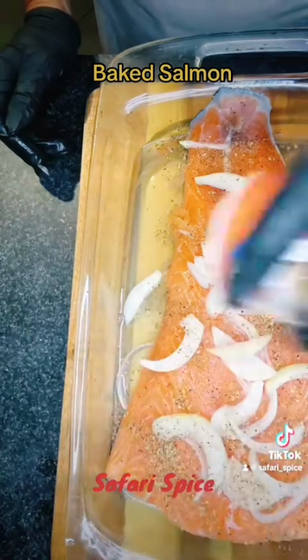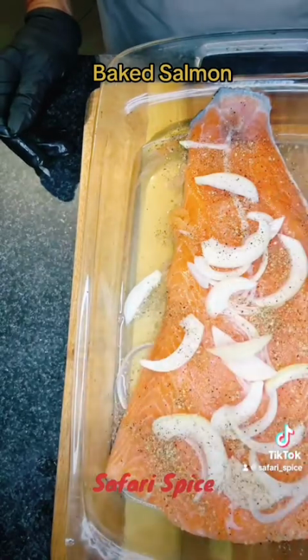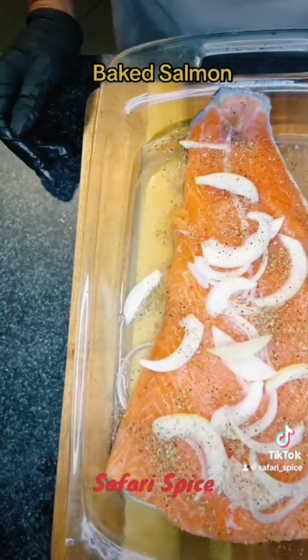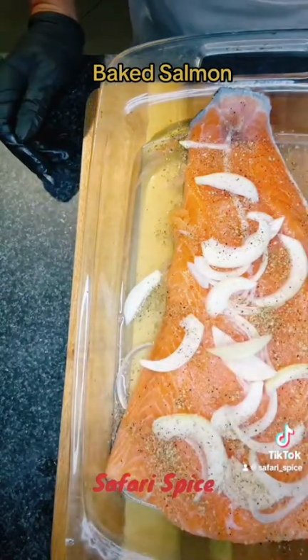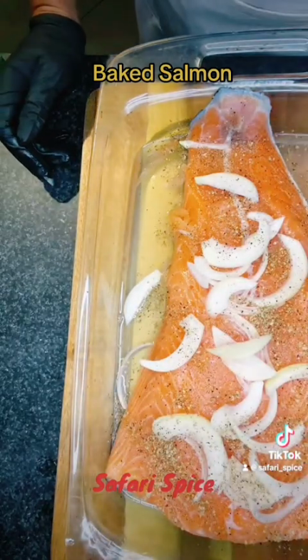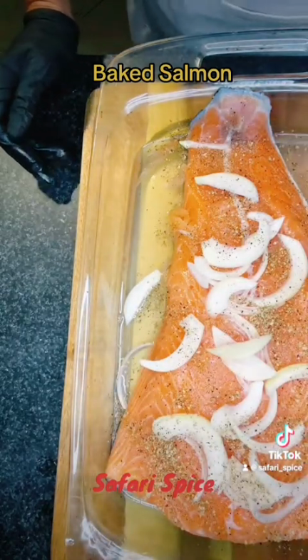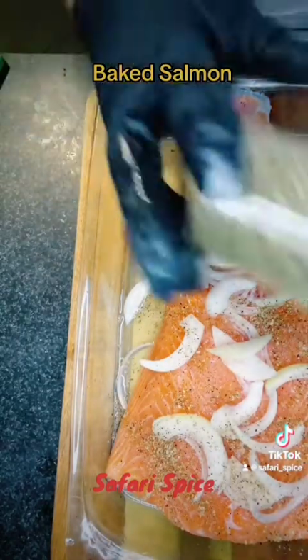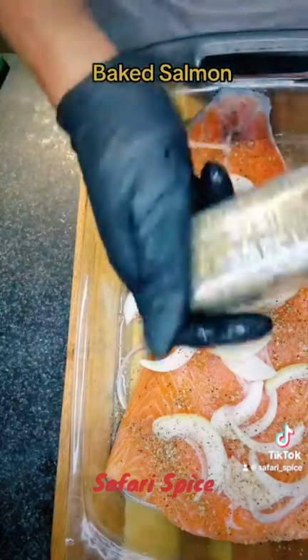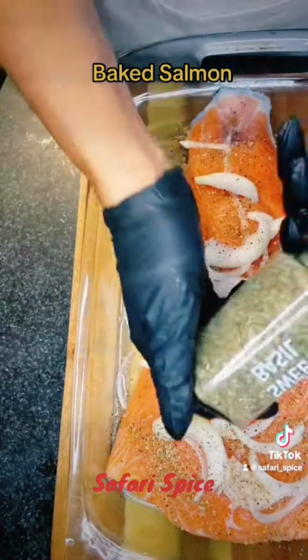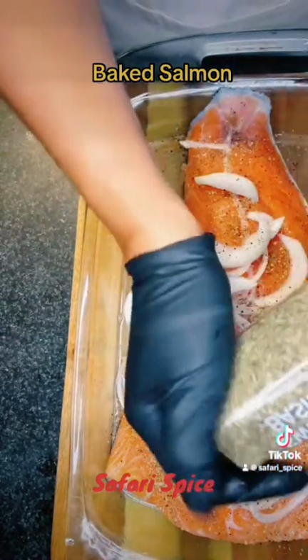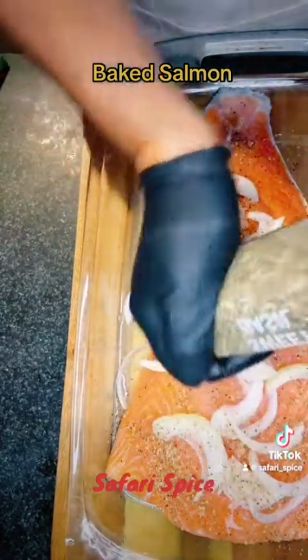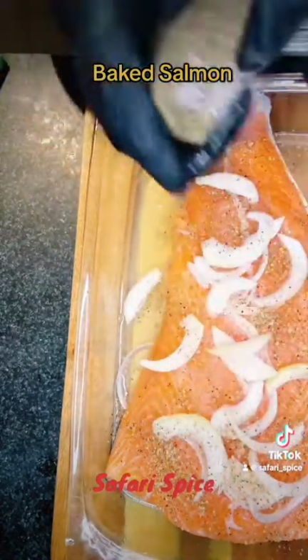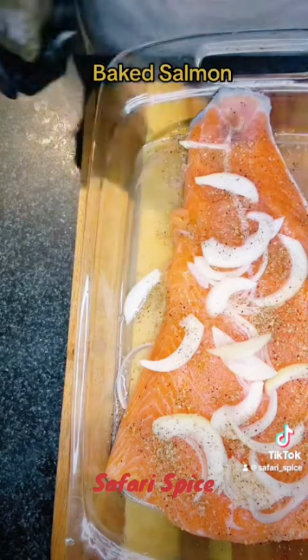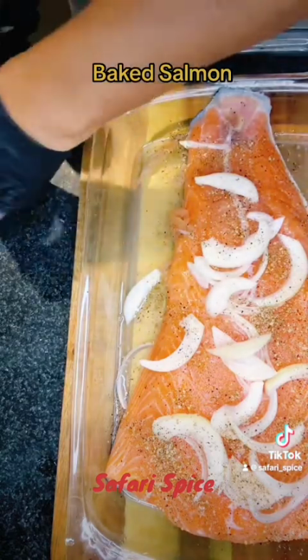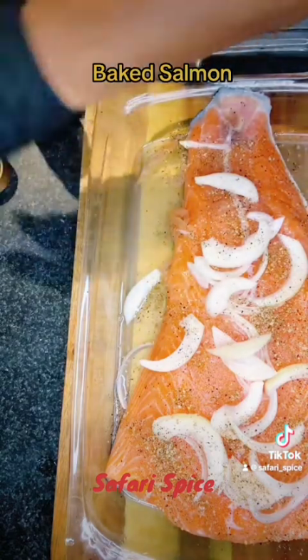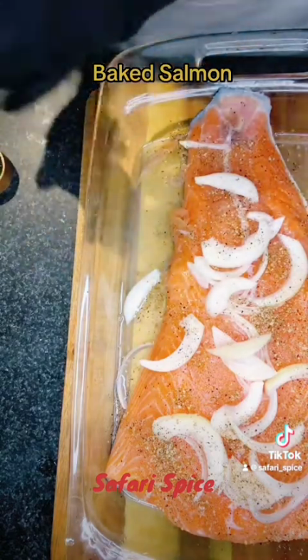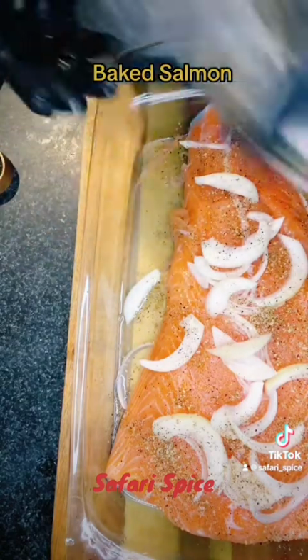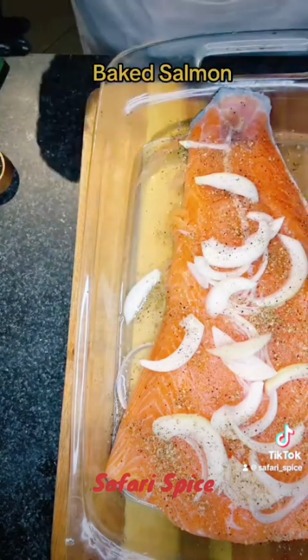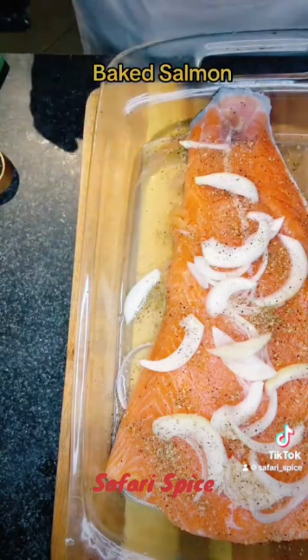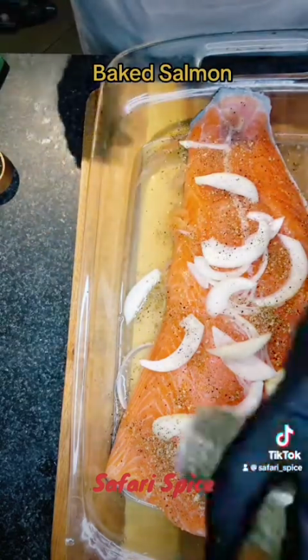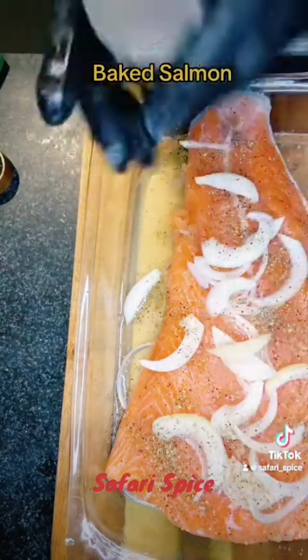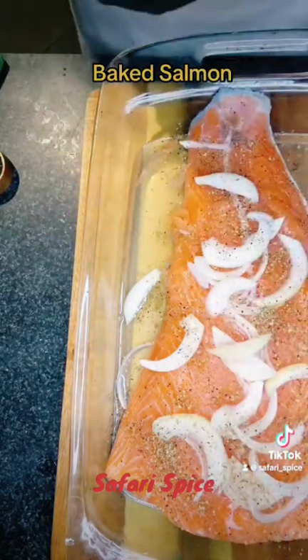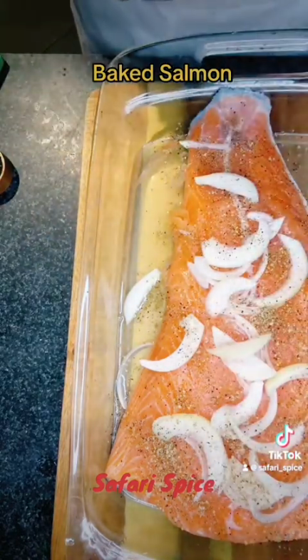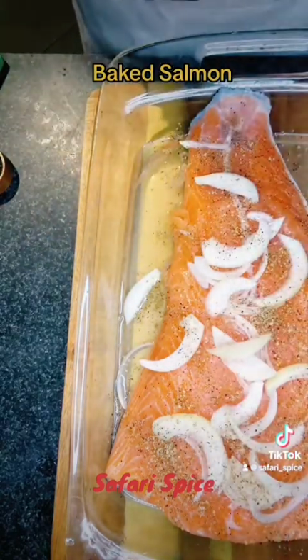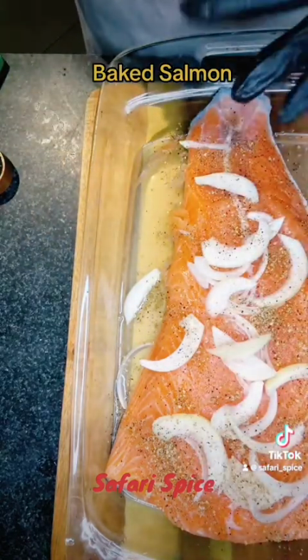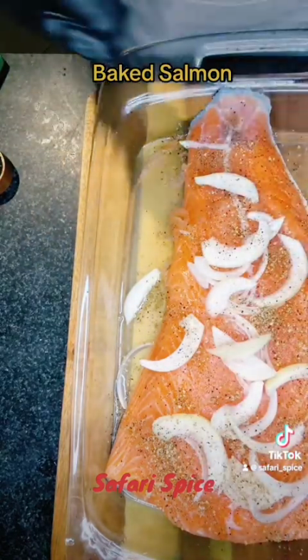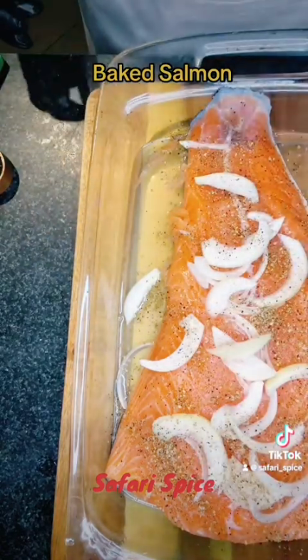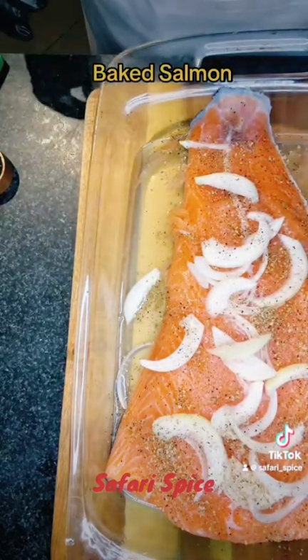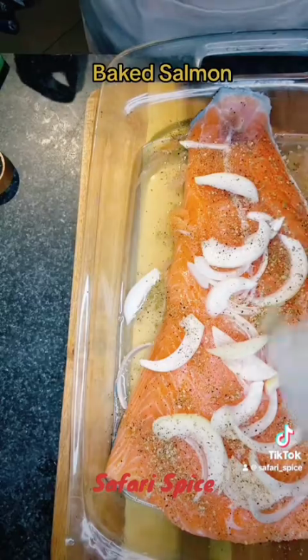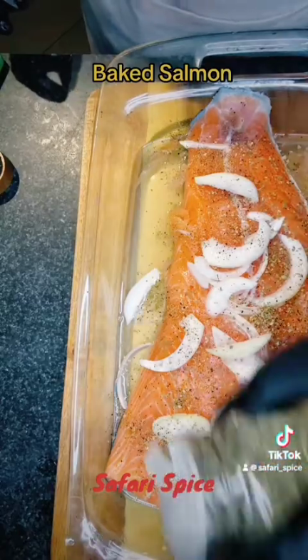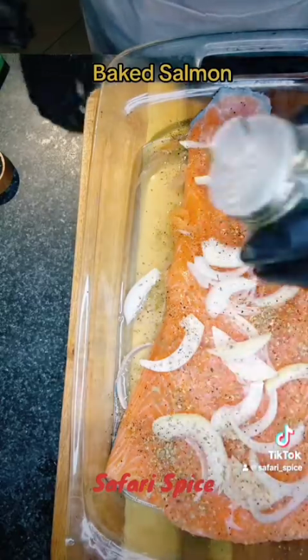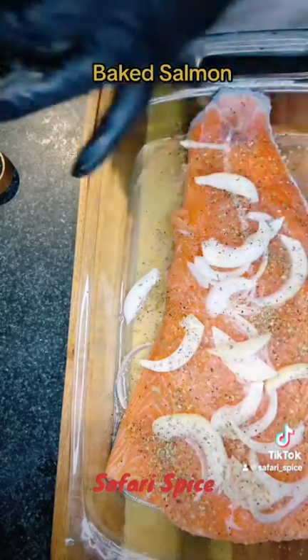This dish — you don't have to cover it. I did cover it with aluminum foil, but you could cover it. If you're wanting to cook a little faster, you don't have to cover it.